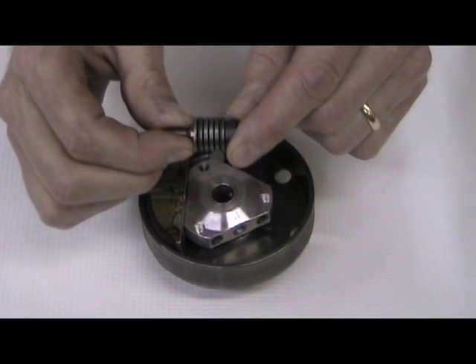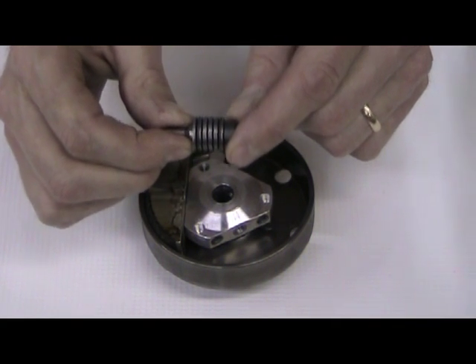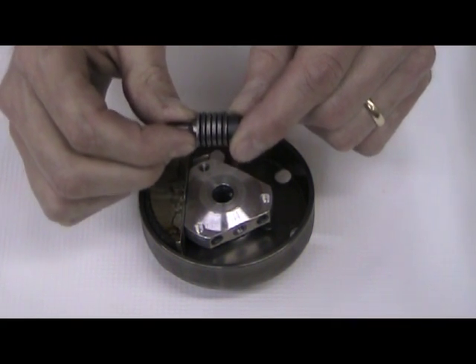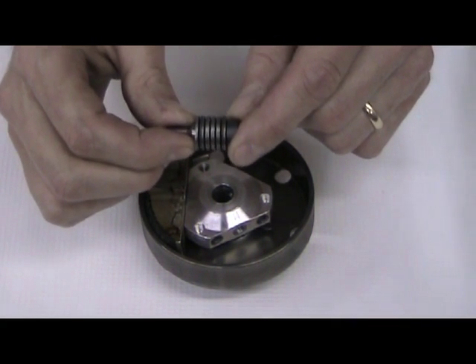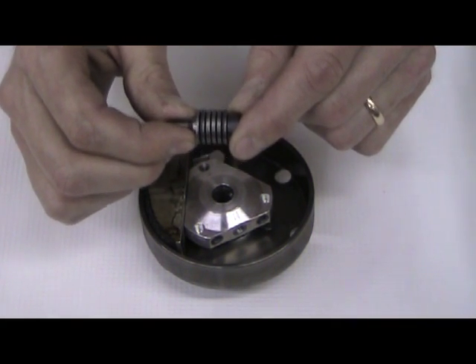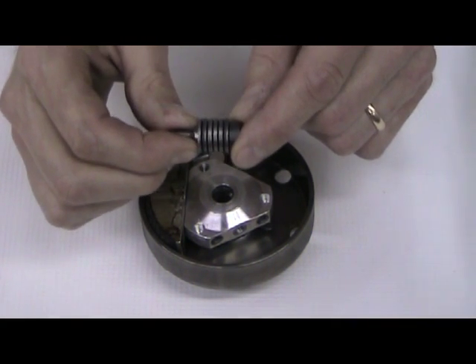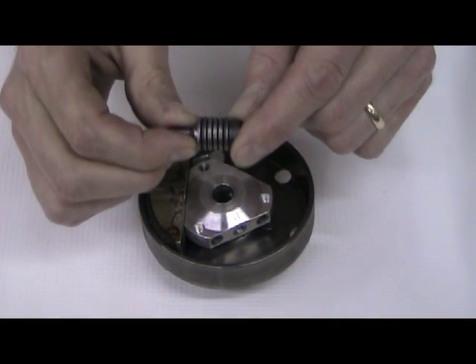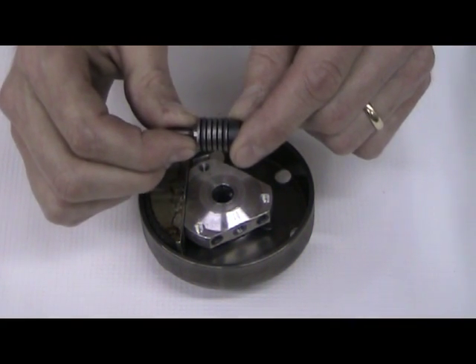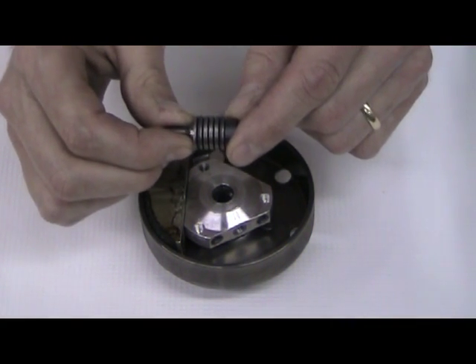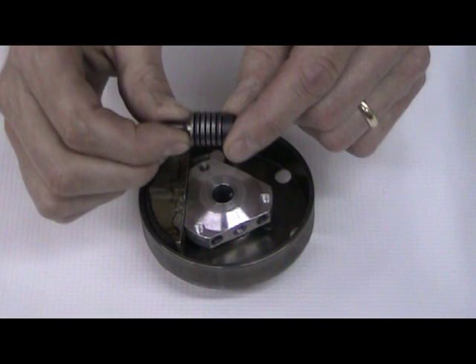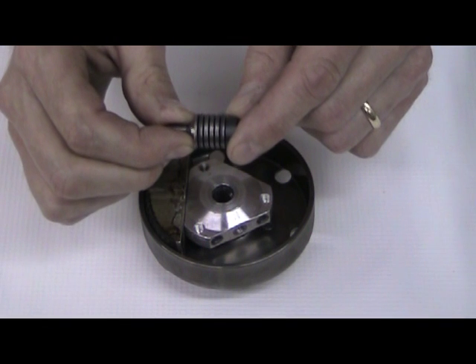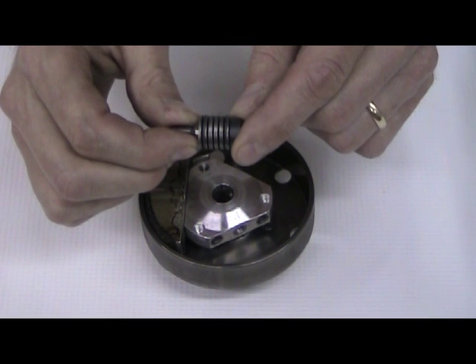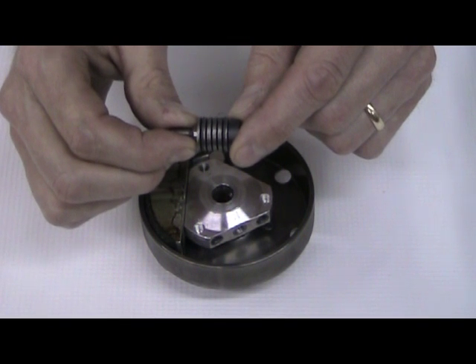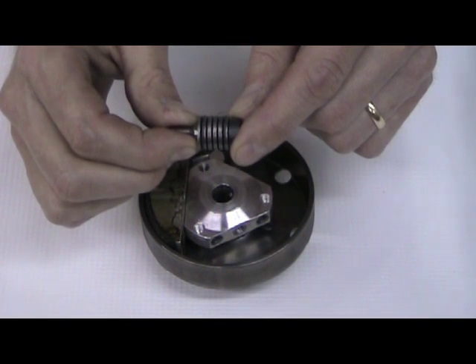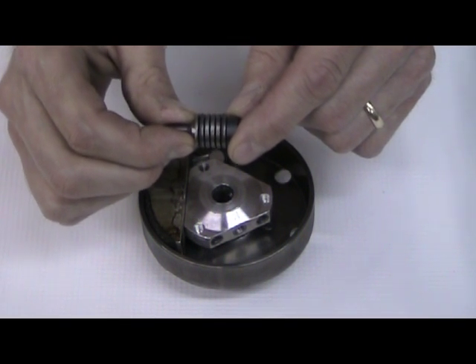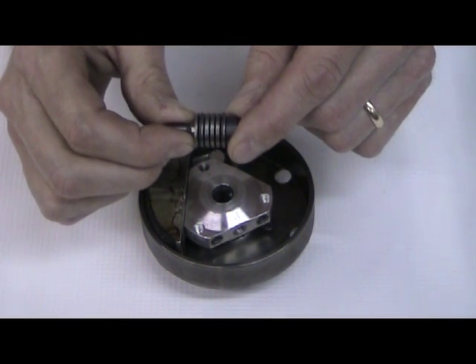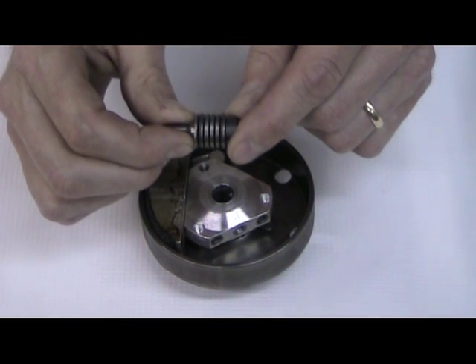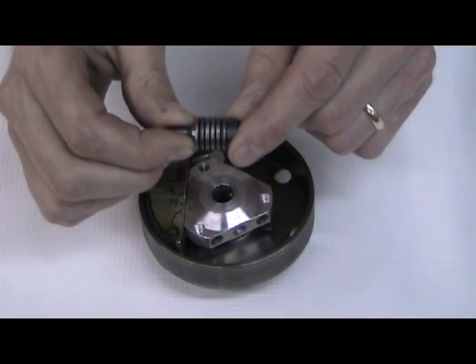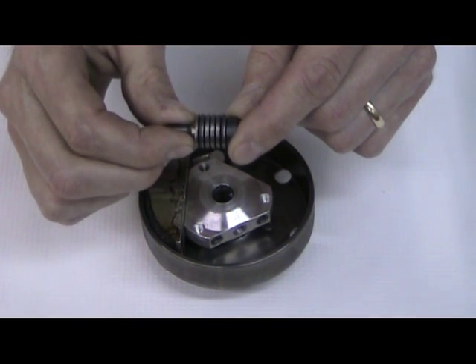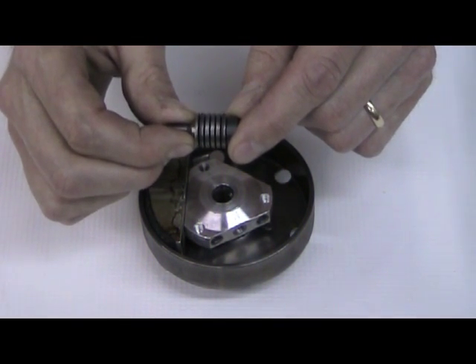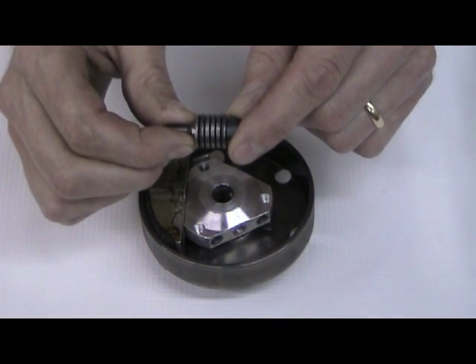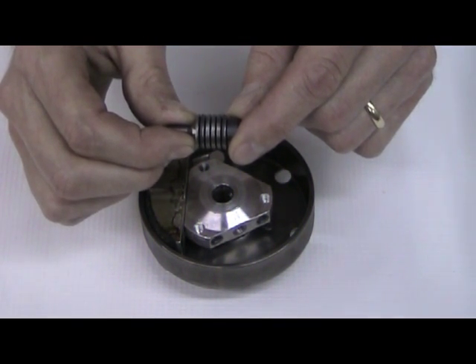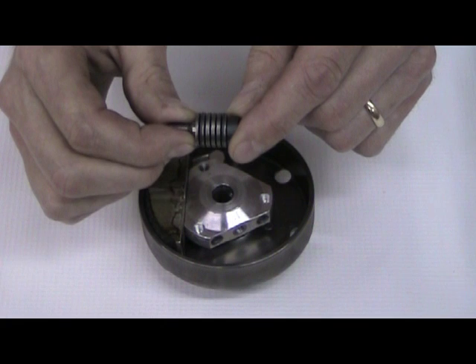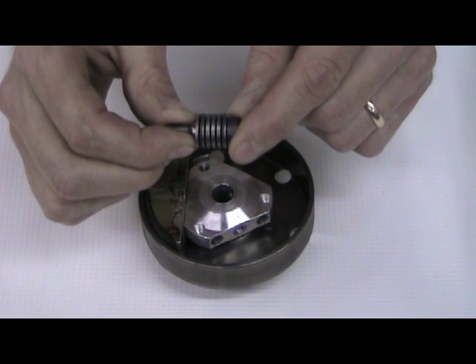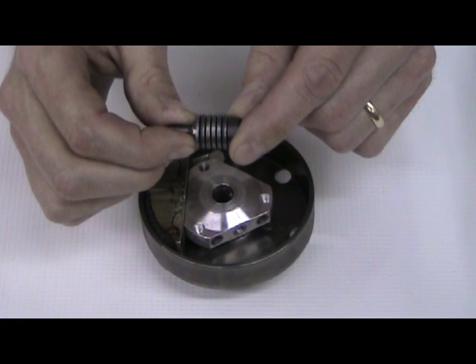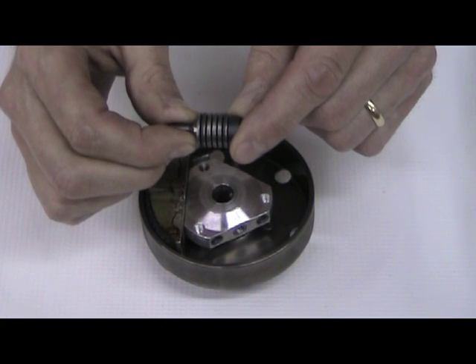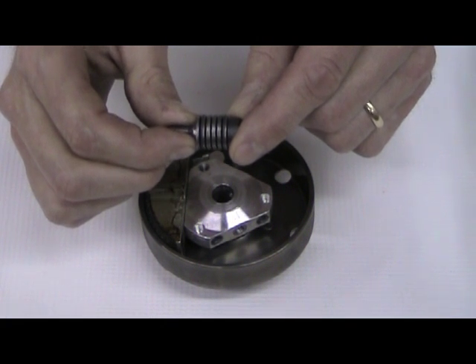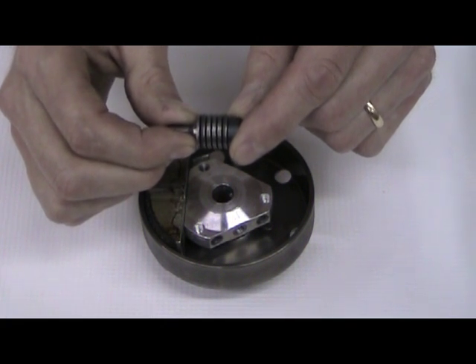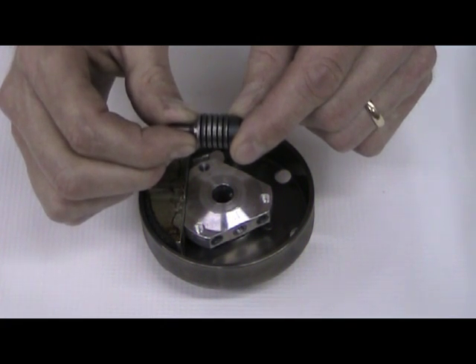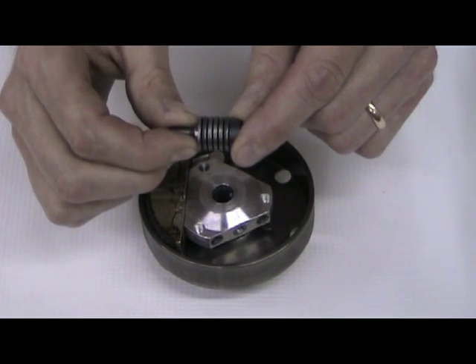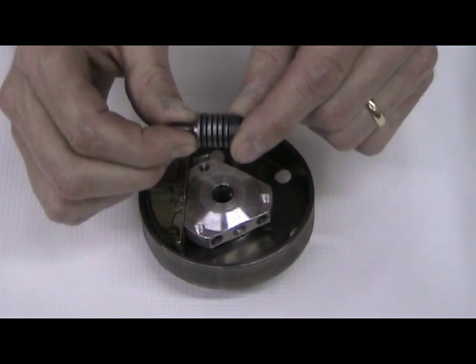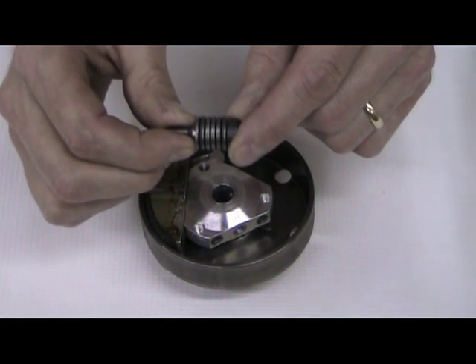If the pressures aren't equal, the shoes won't come out the same and you won't have the proper engagement. But there's also other components involved with the clutch that cause spring stack pressure not to be equal. We're going to go over a few of them.